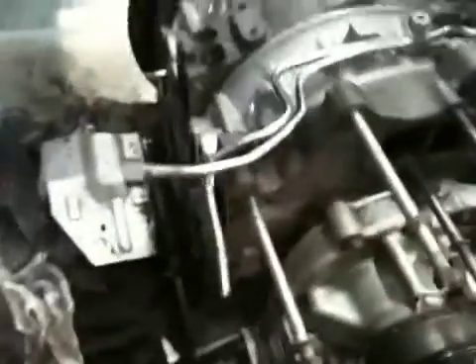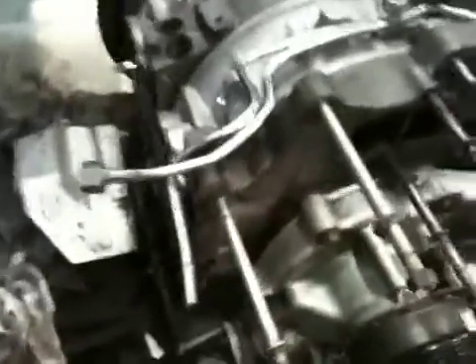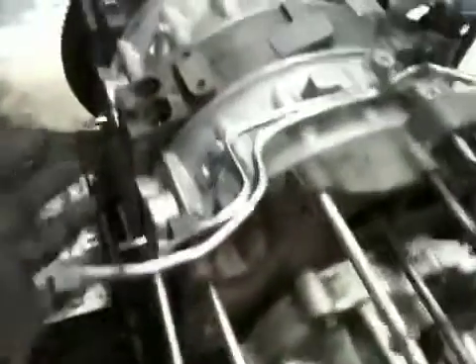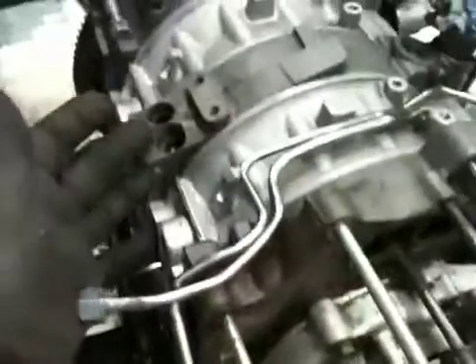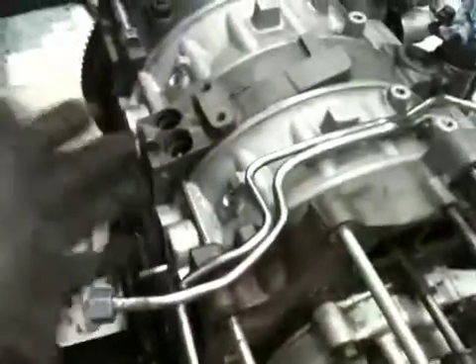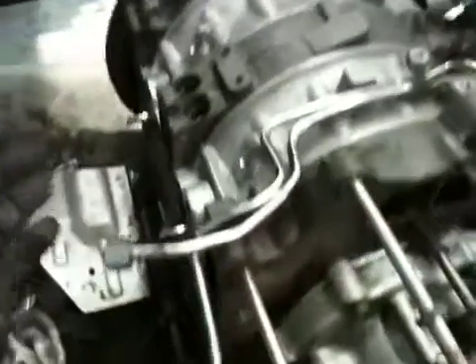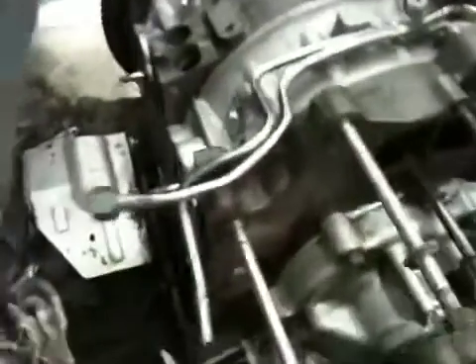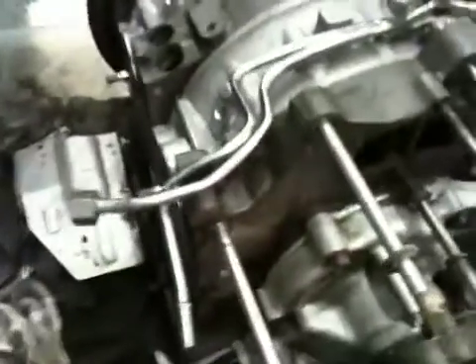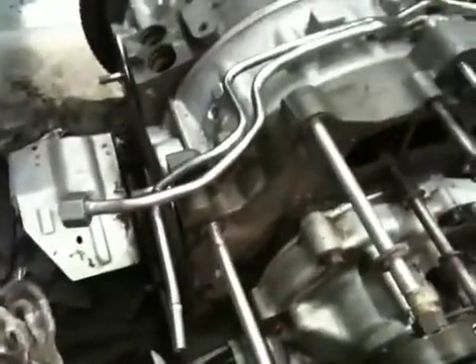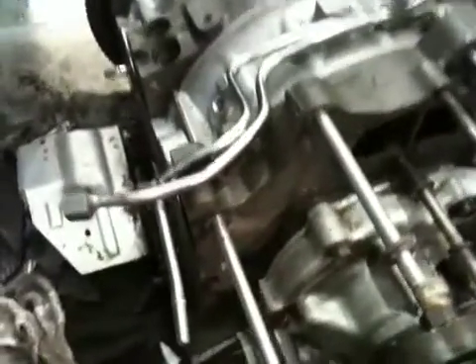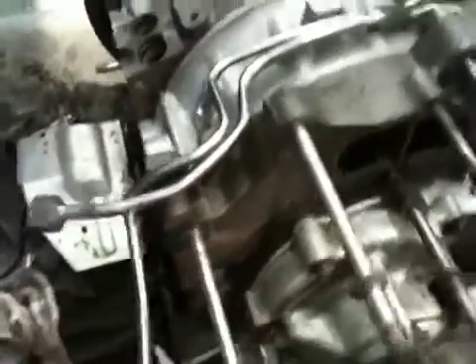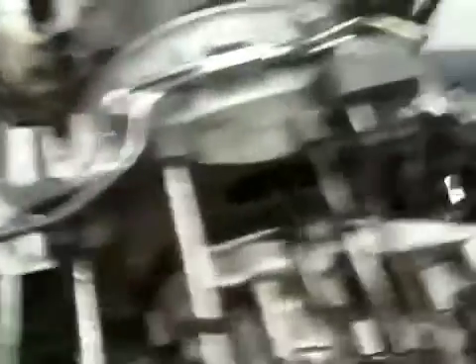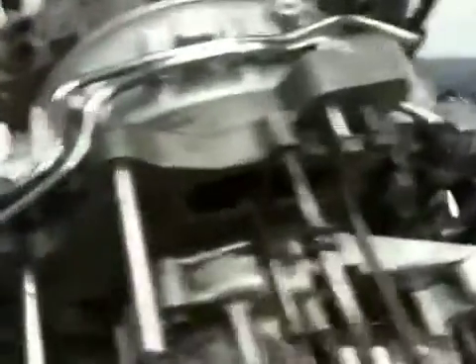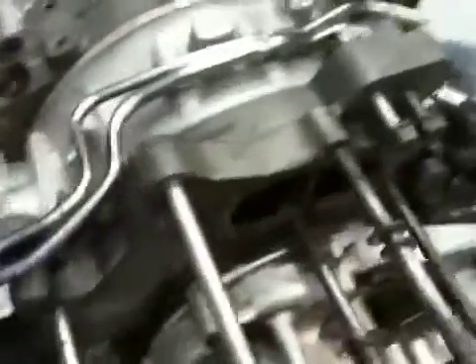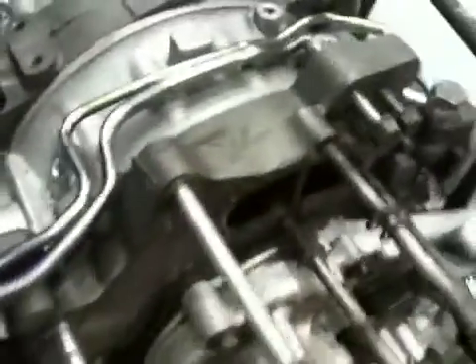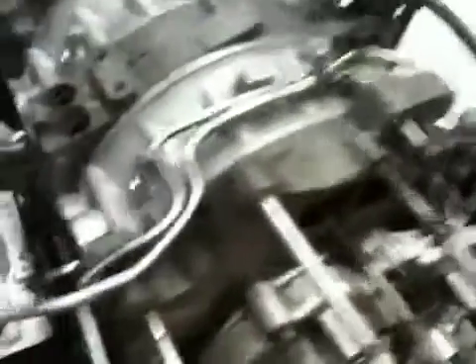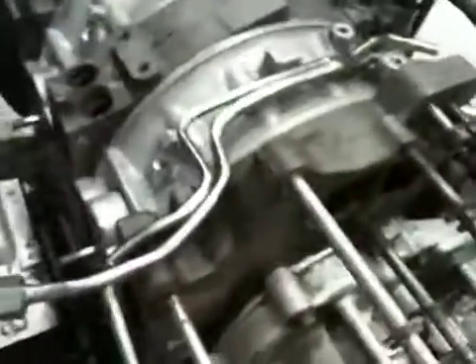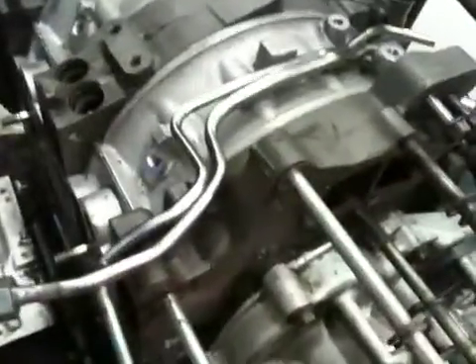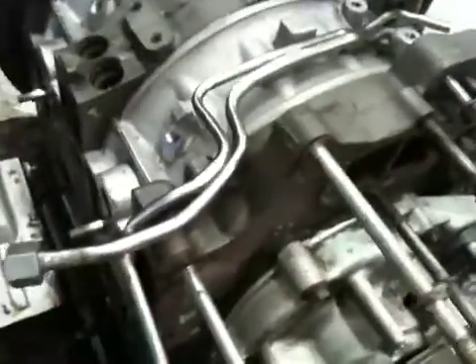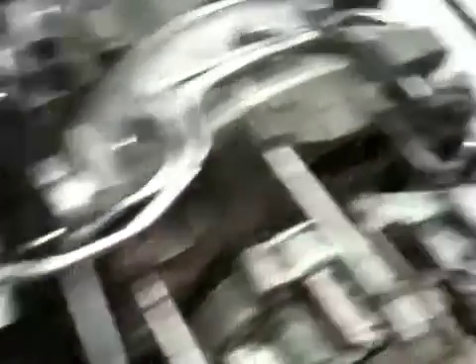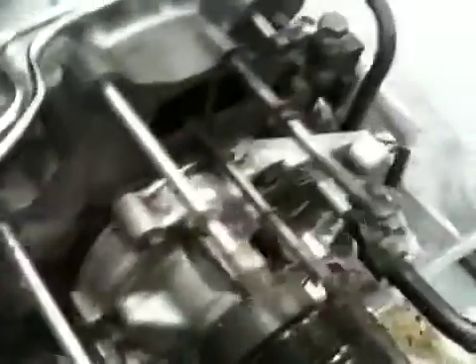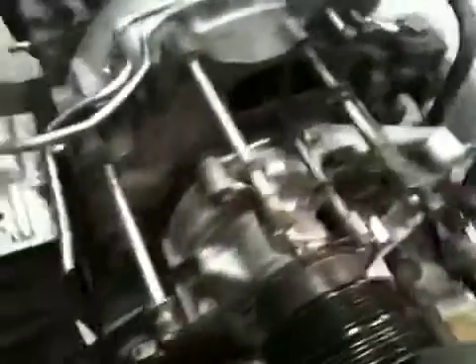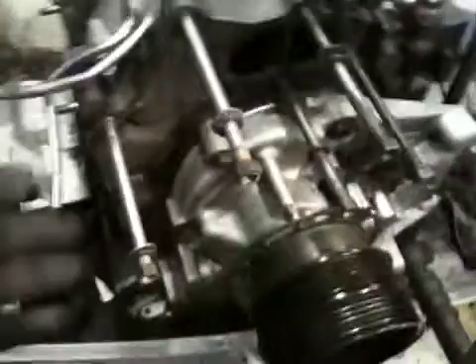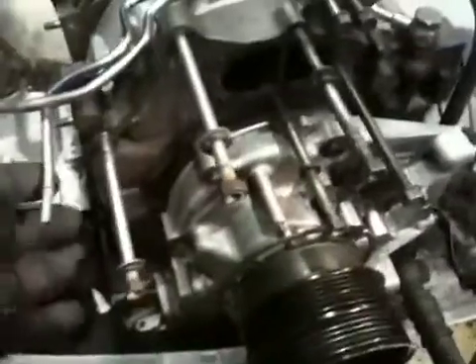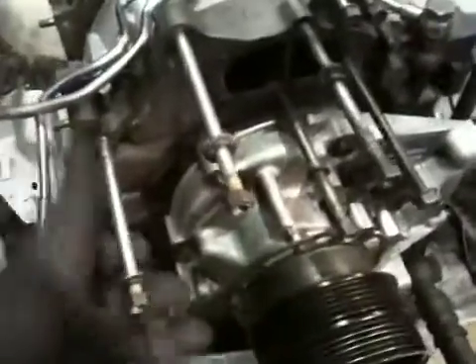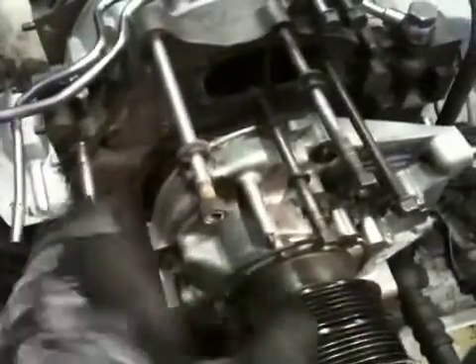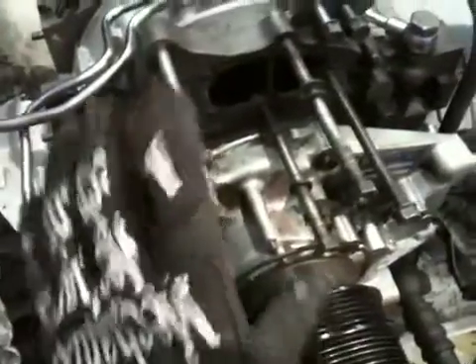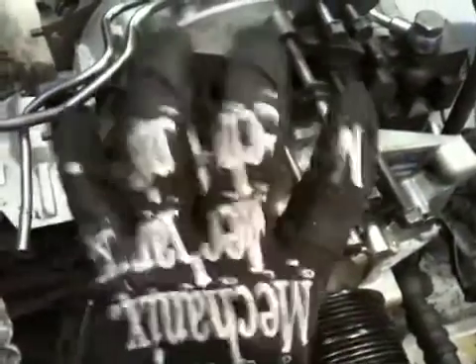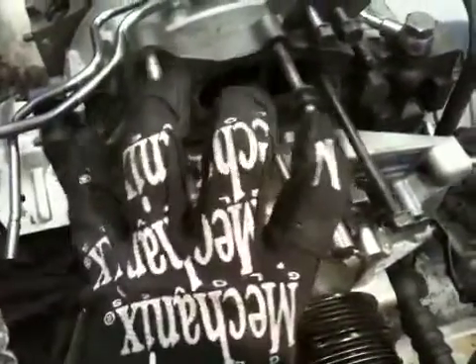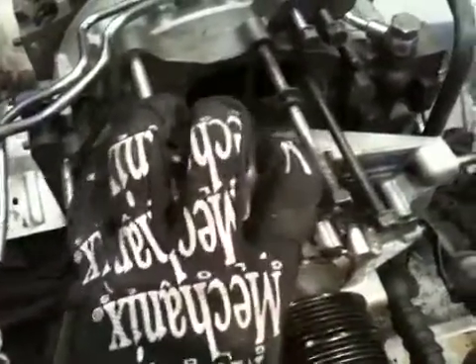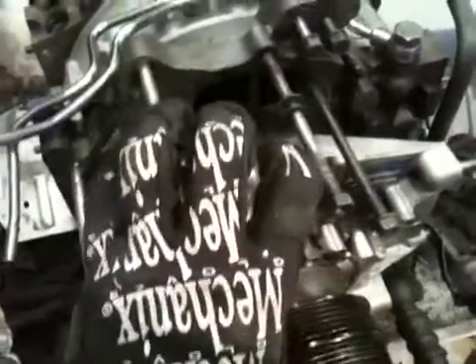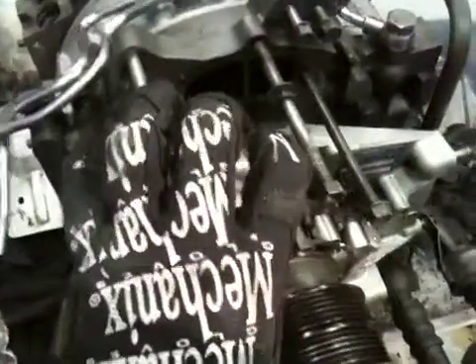You'll see some of the holes are open — injectors and stuff like that. This is just for the video, so don't freak out. I'm just doing this for a show.